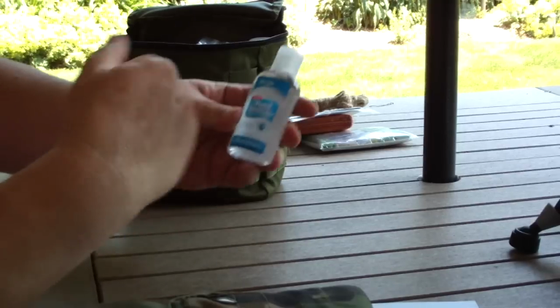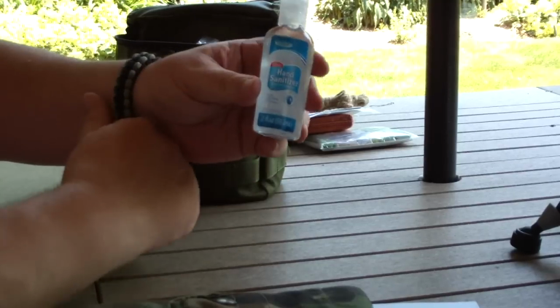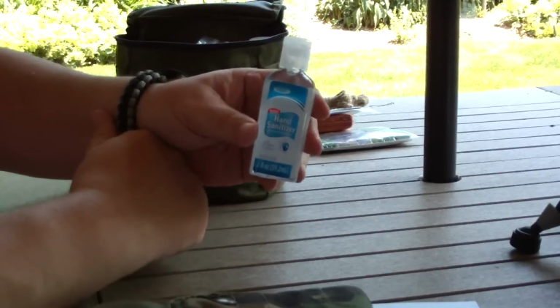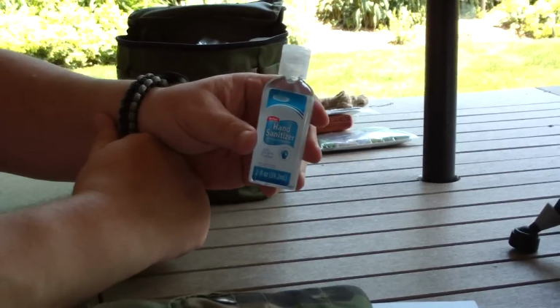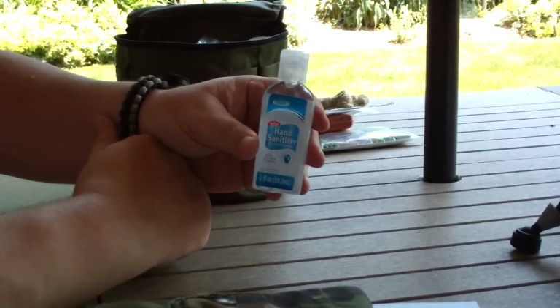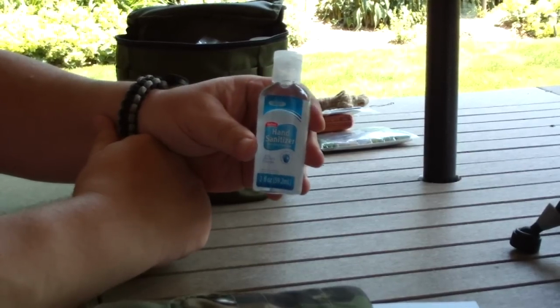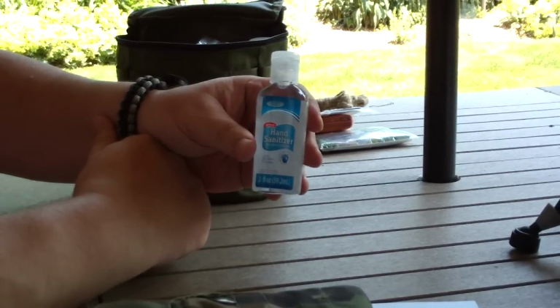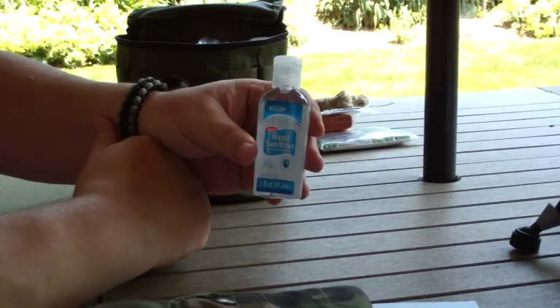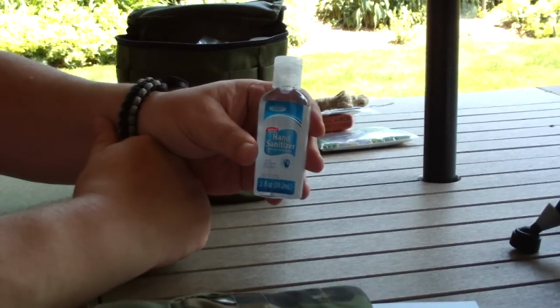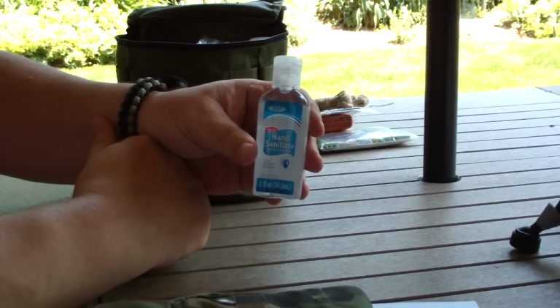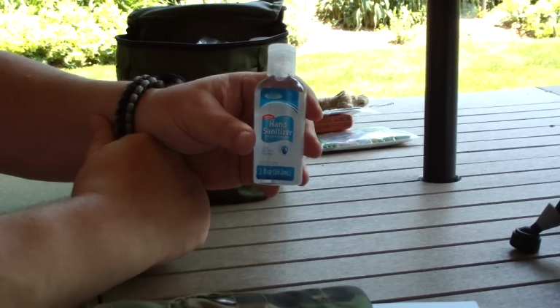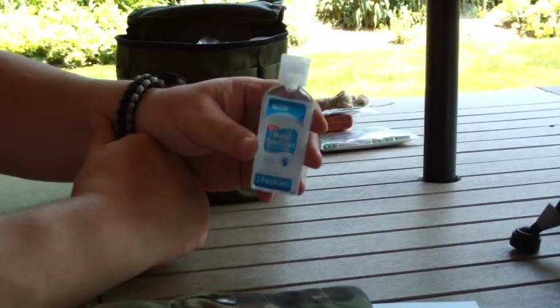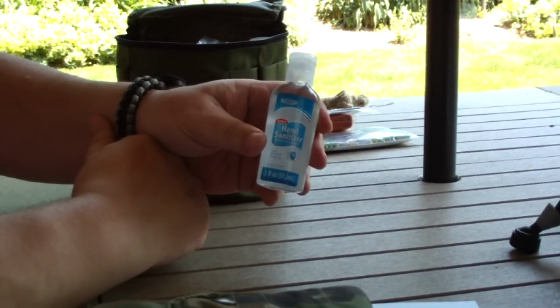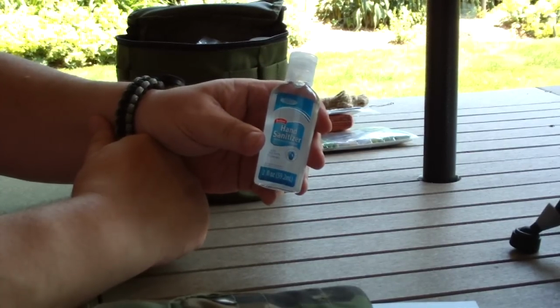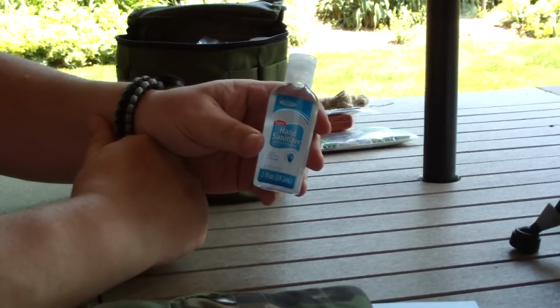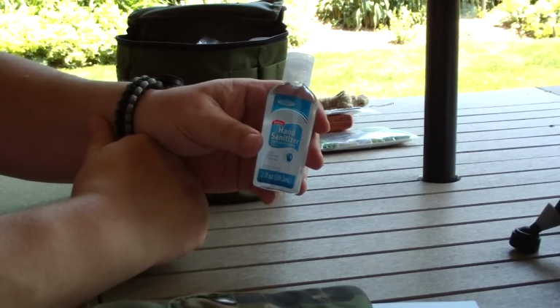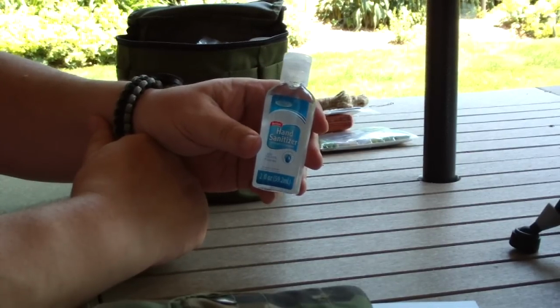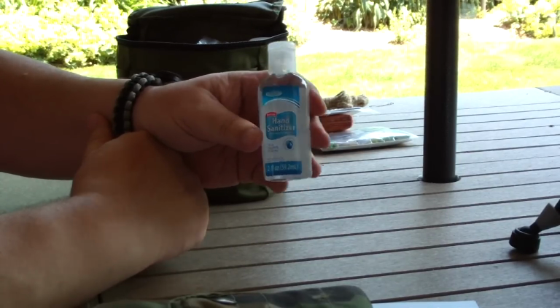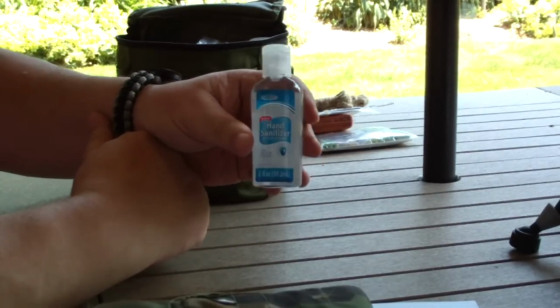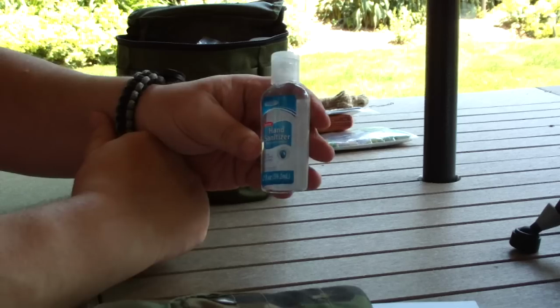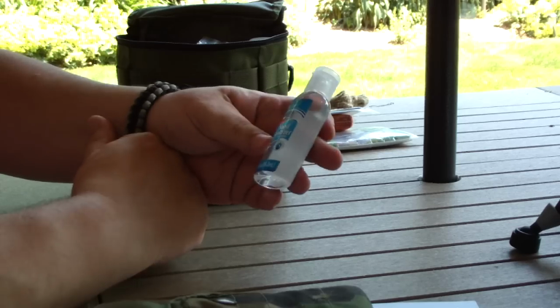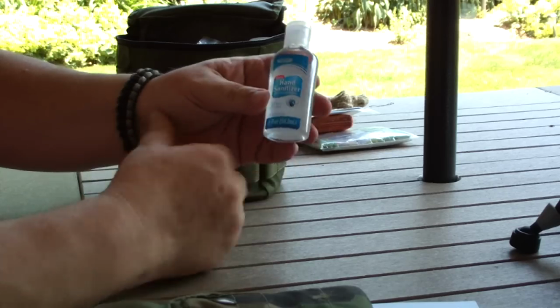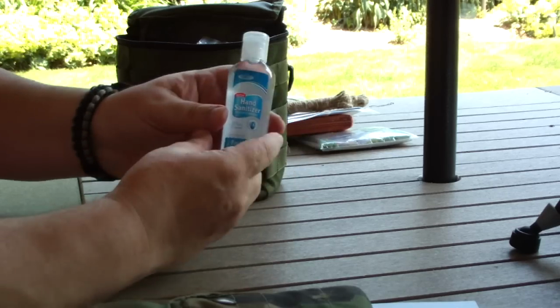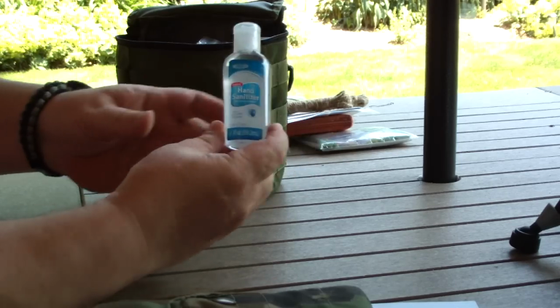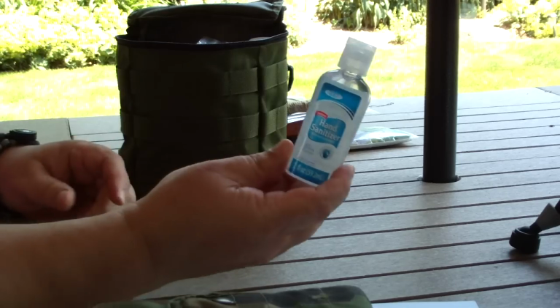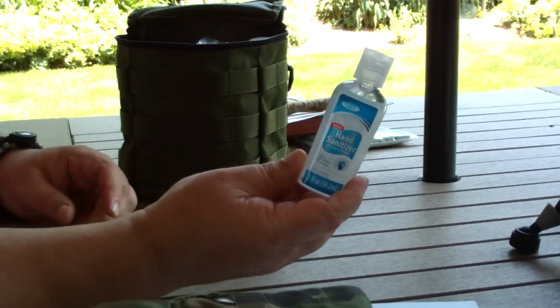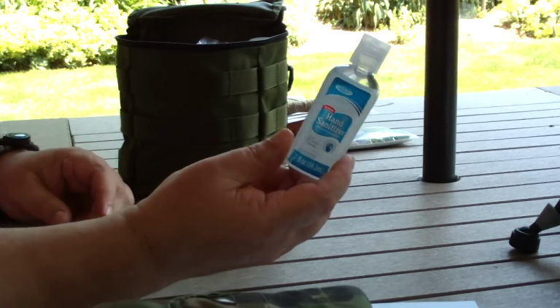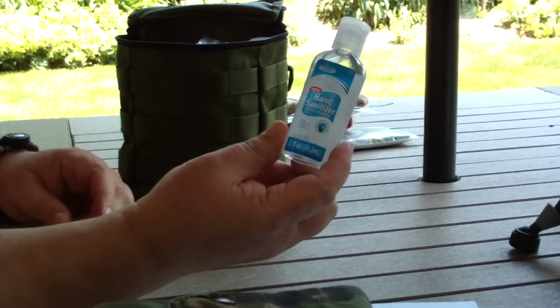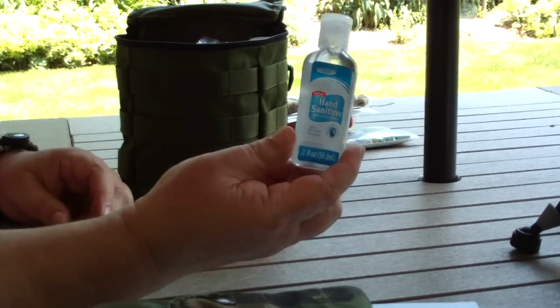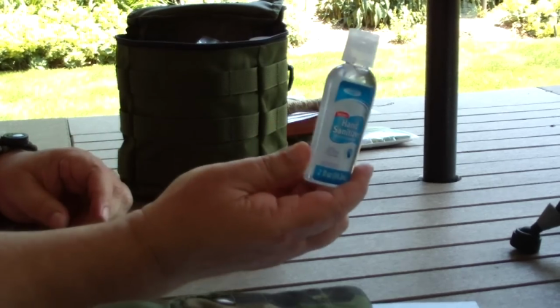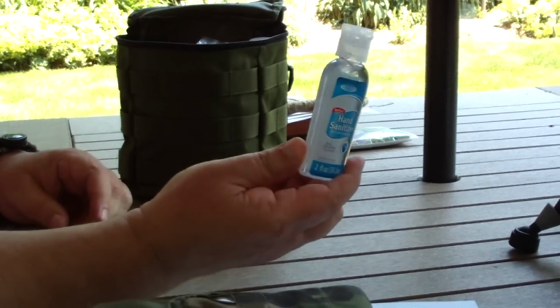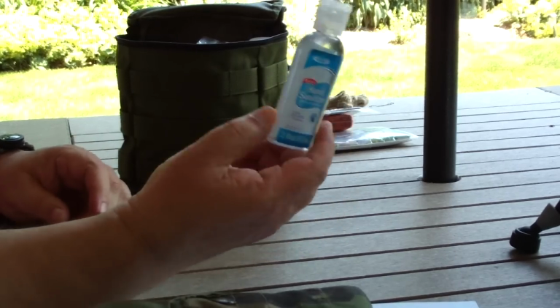Hand sanitizer — you want to keep yourself clean, especially if you're going to the bathroom out in the field. And this is also a nice fire starter.